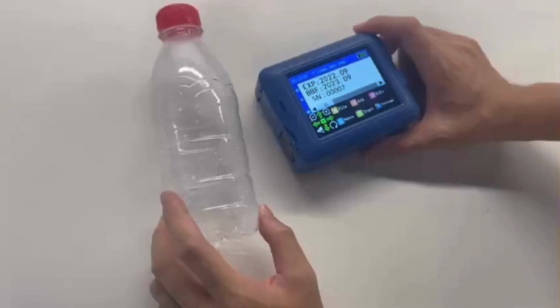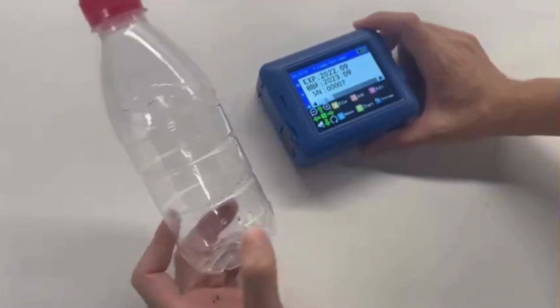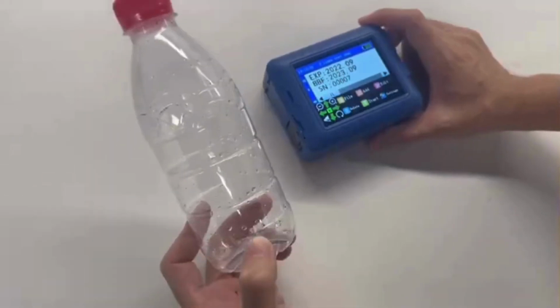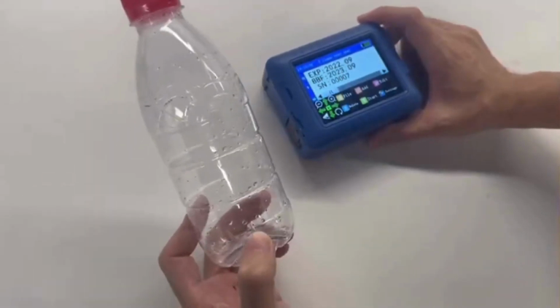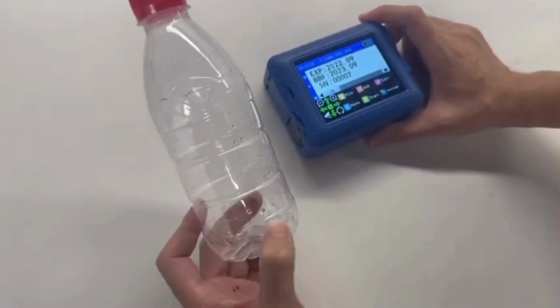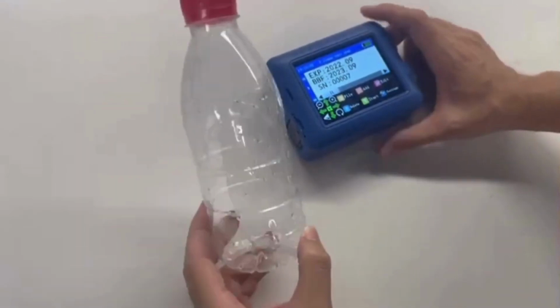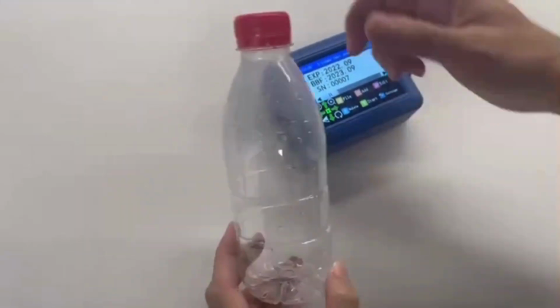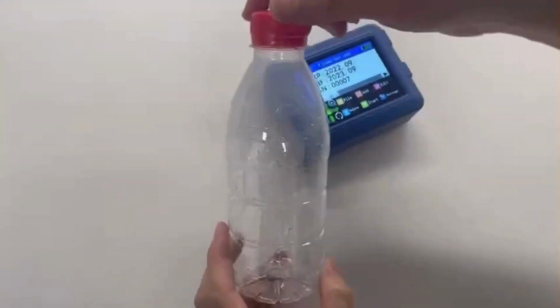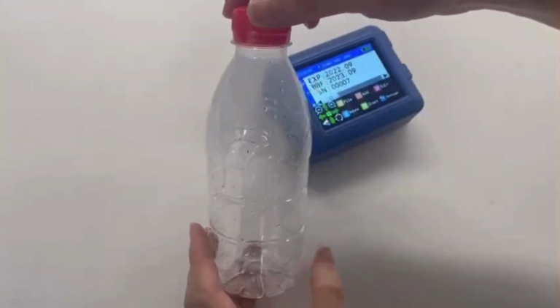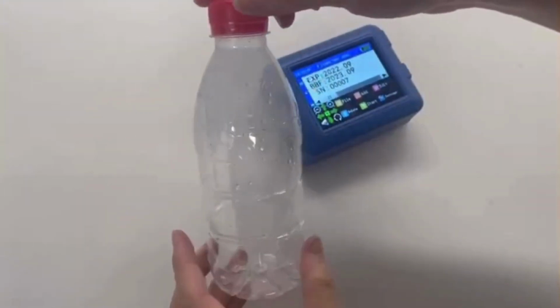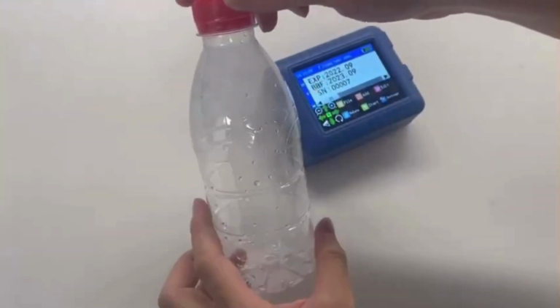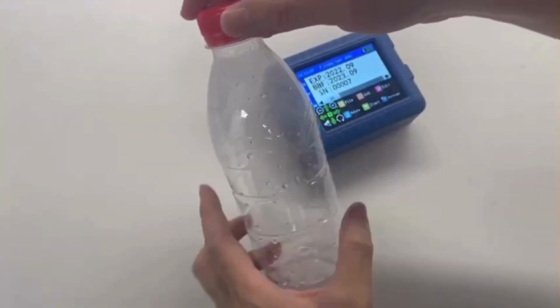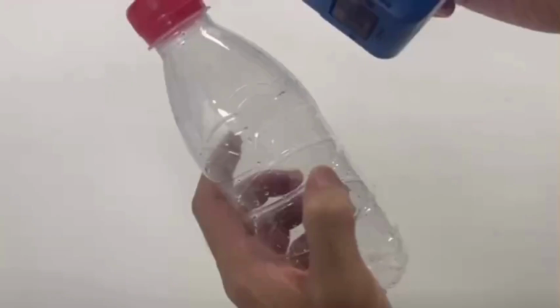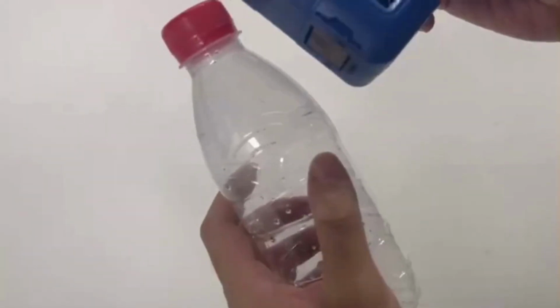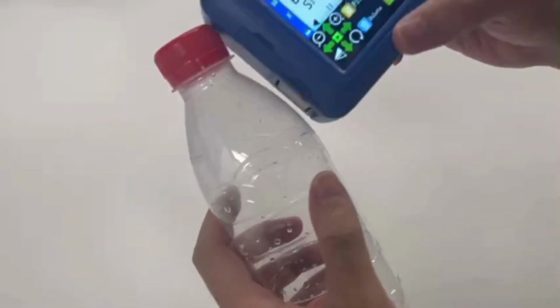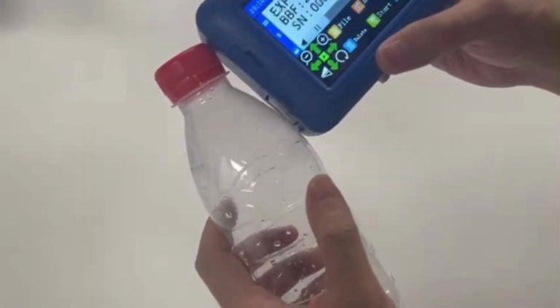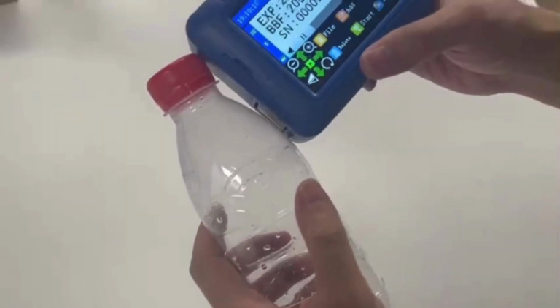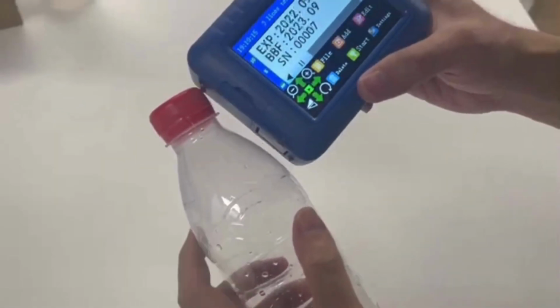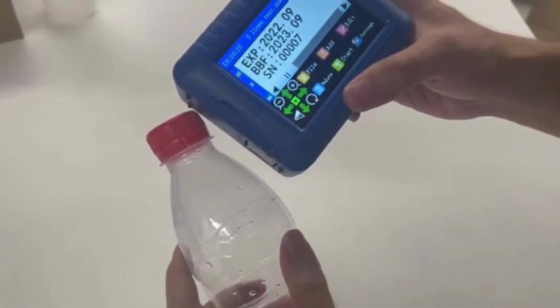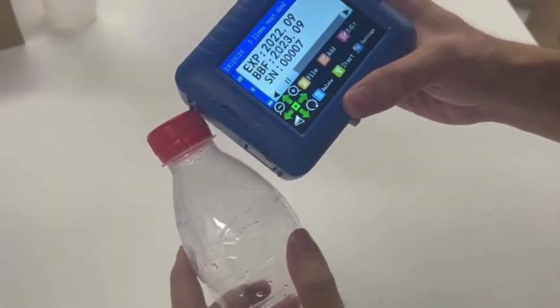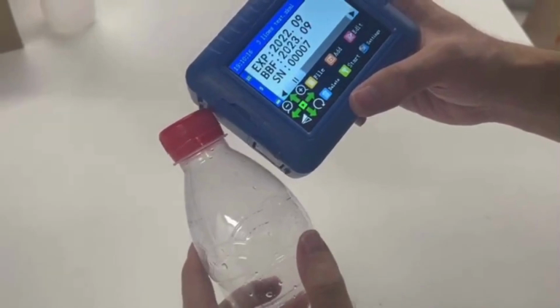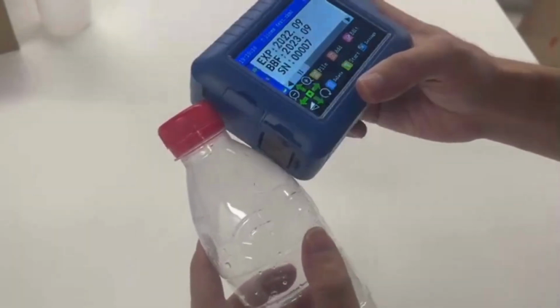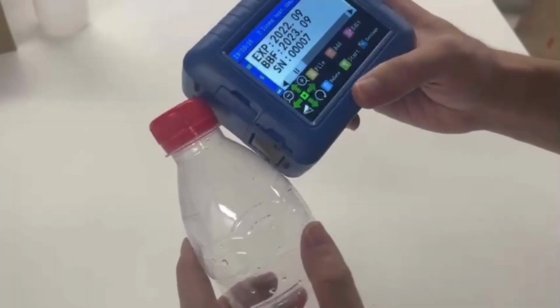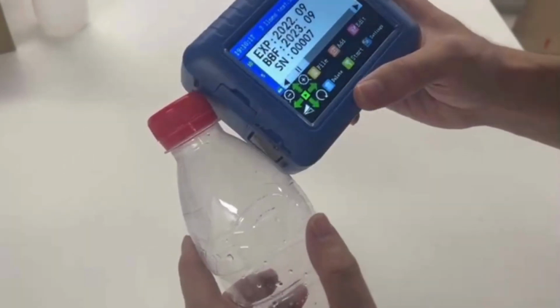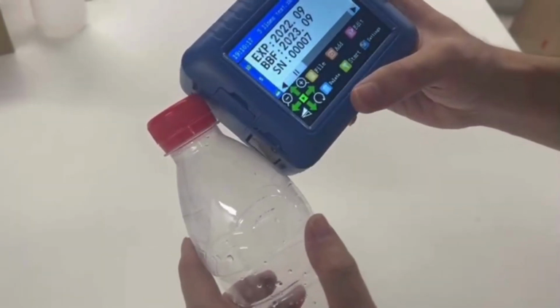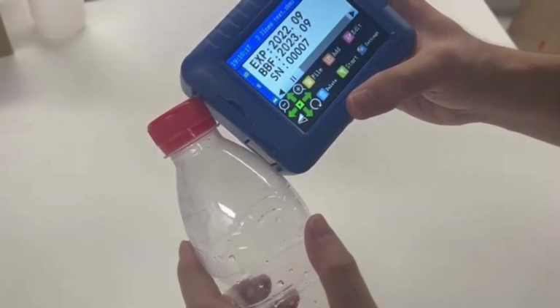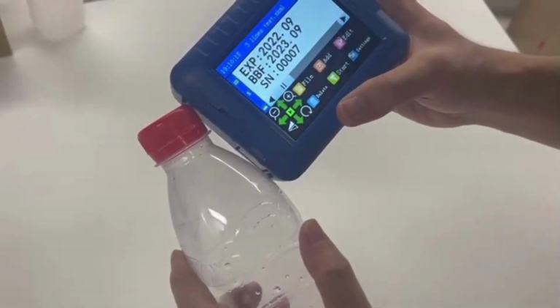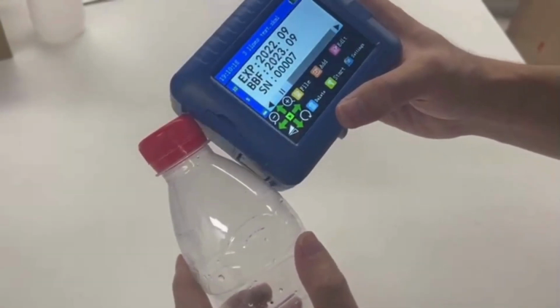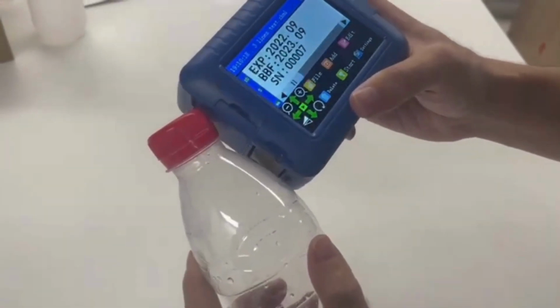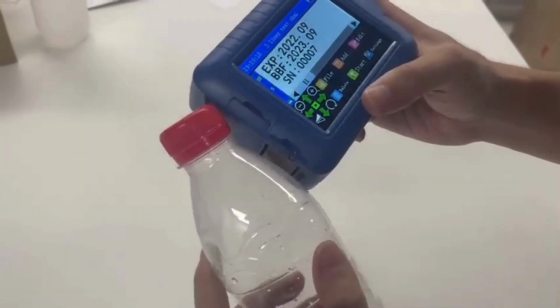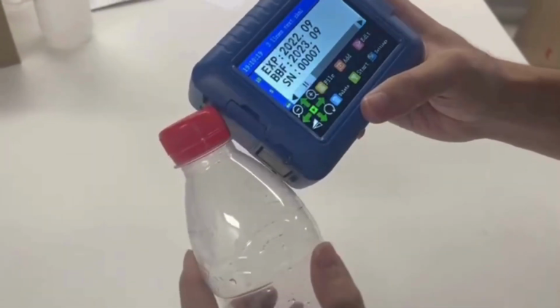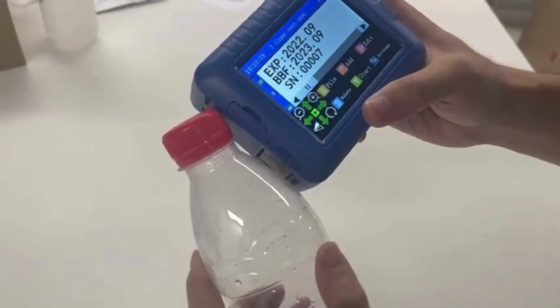Now I'm going to print on this transparent water bottle. As you can see, if we print this way, we can make it steady.